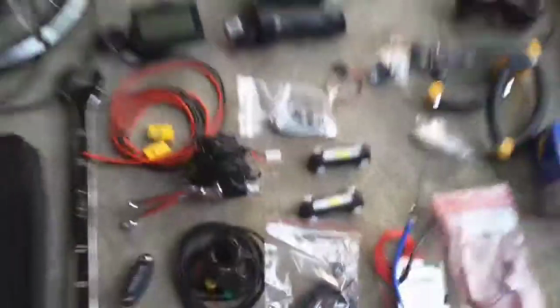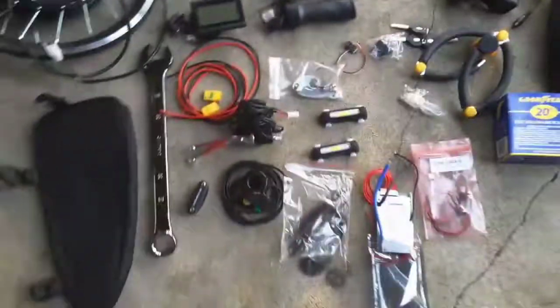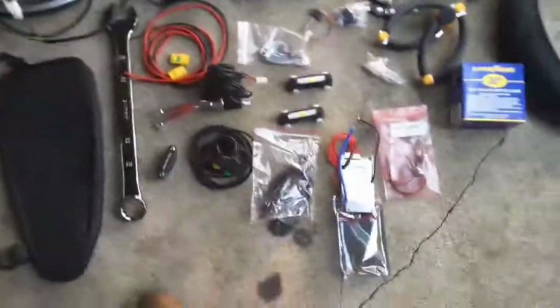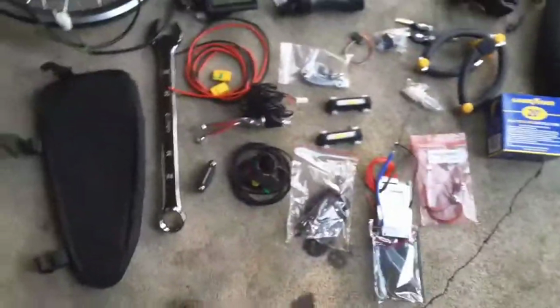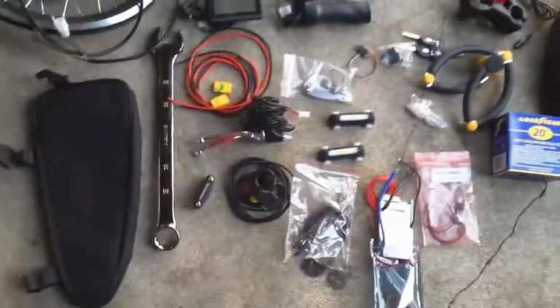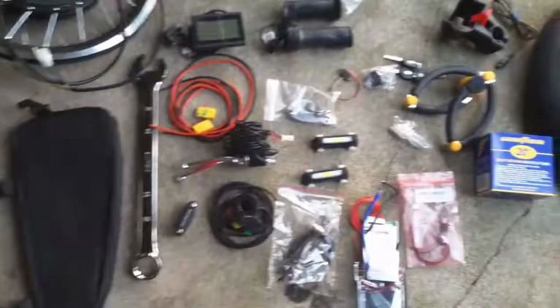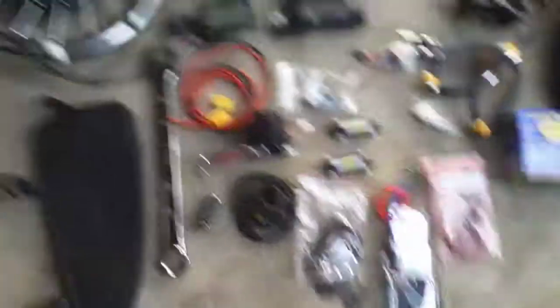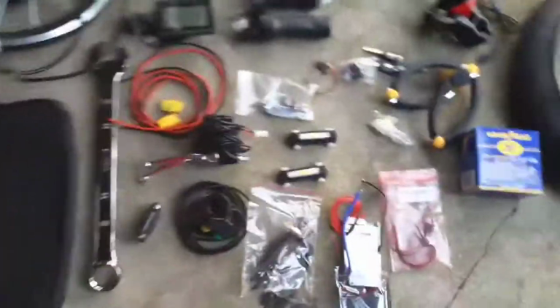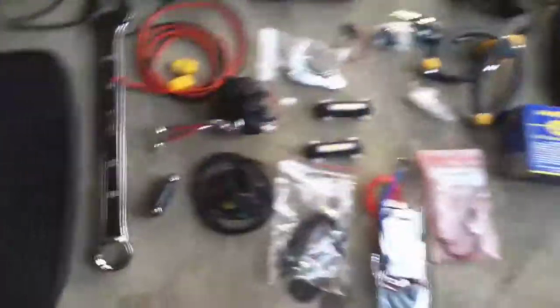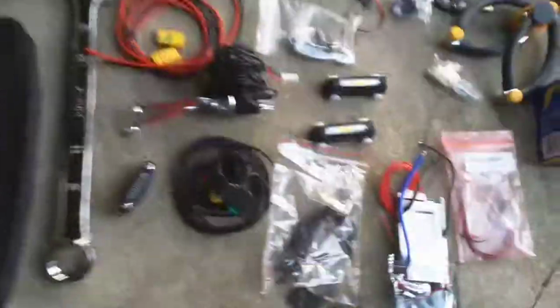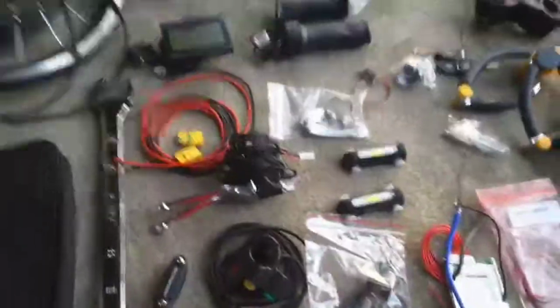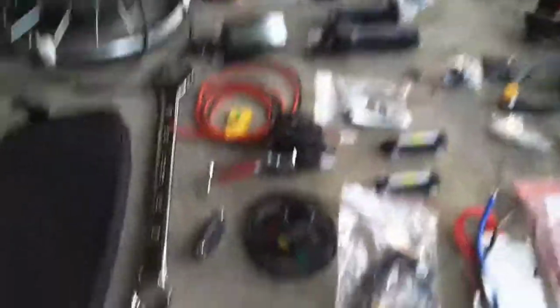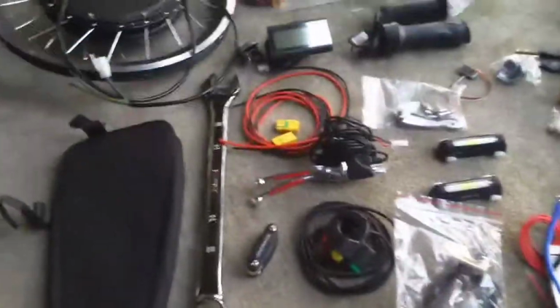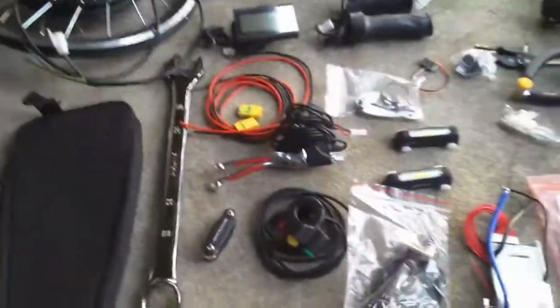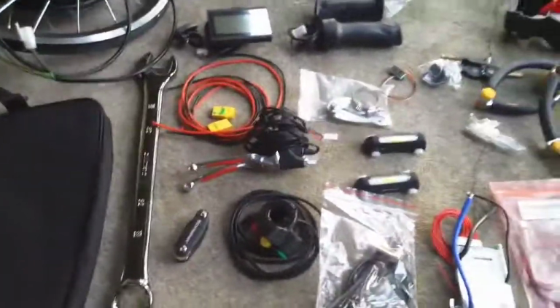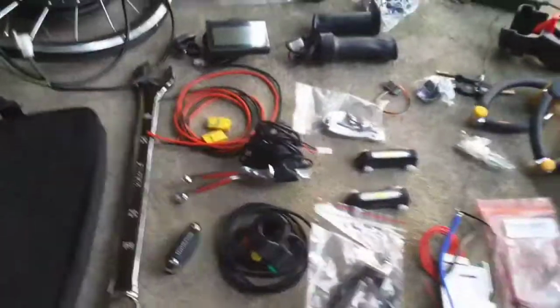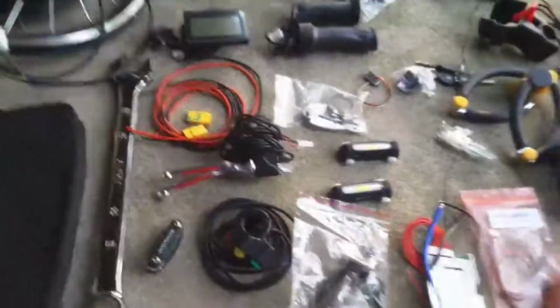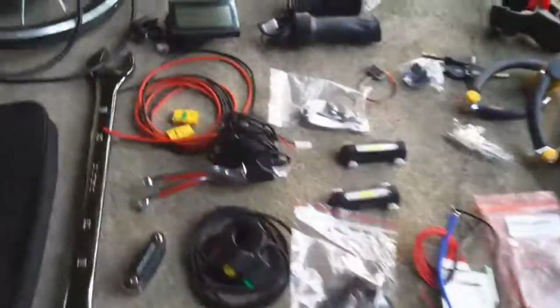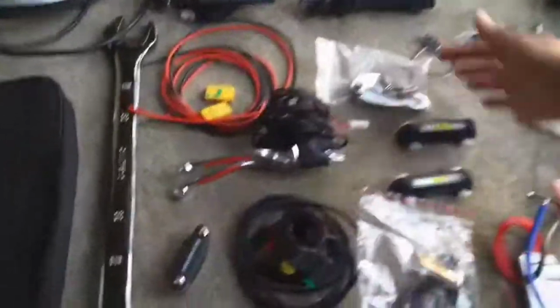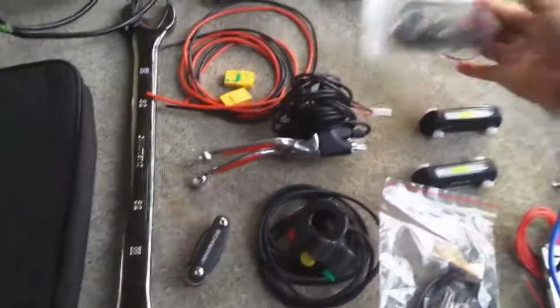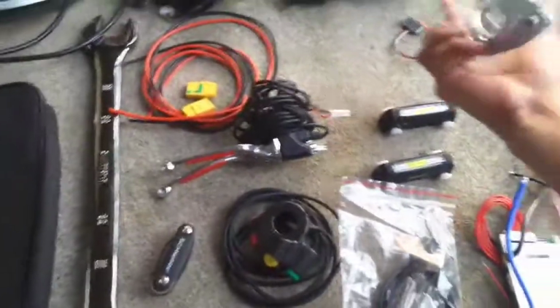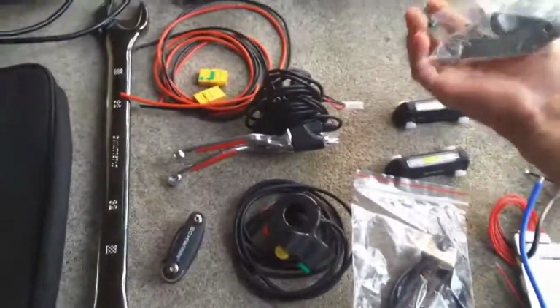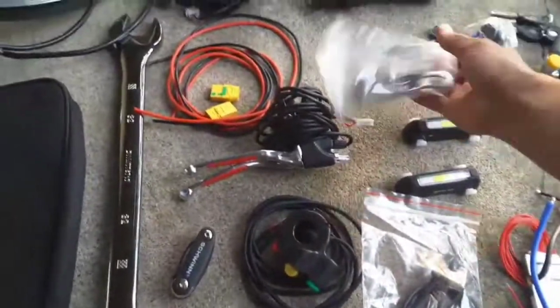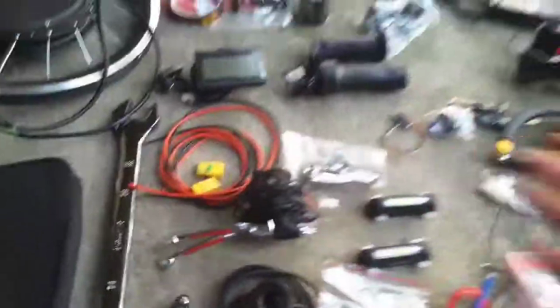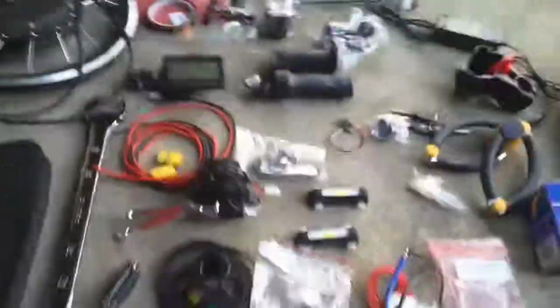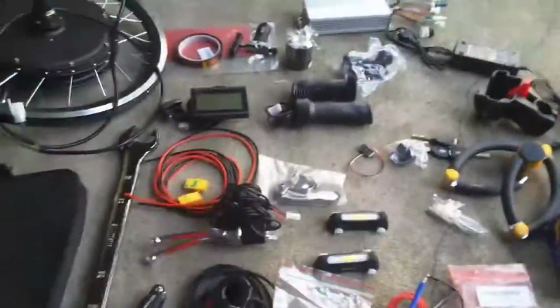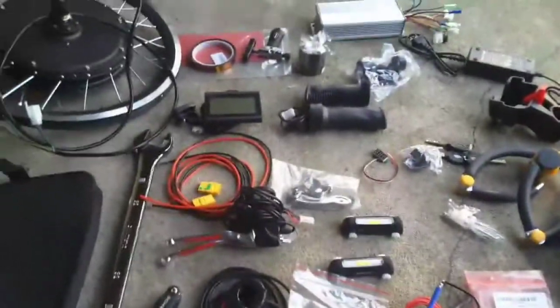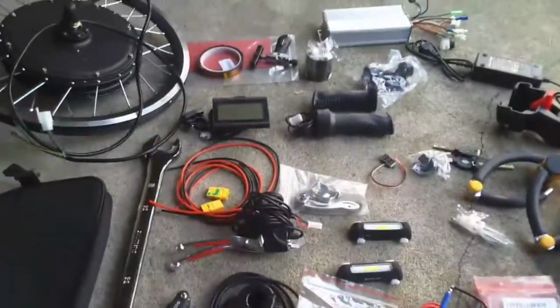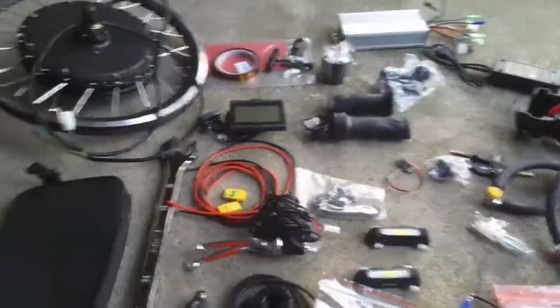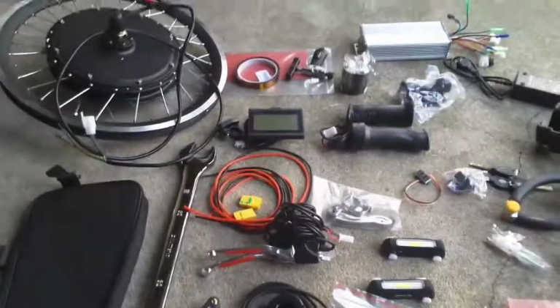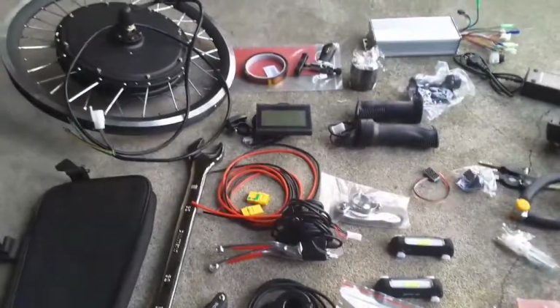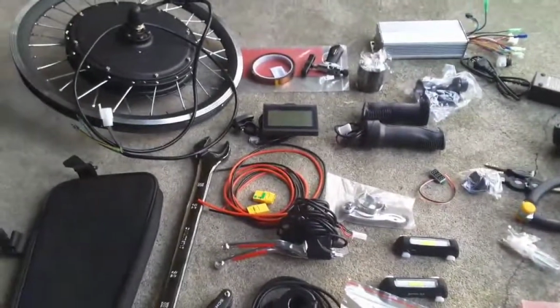Like I said, it's just the batteries I'm waiting on. The batteries should be here within next week or so. This is quite exciting.